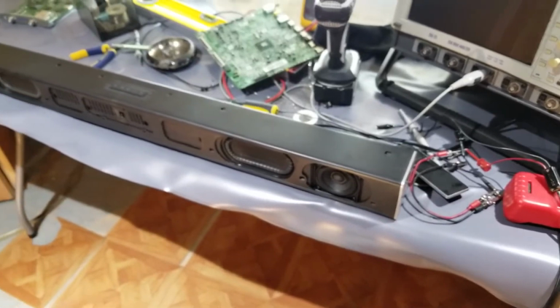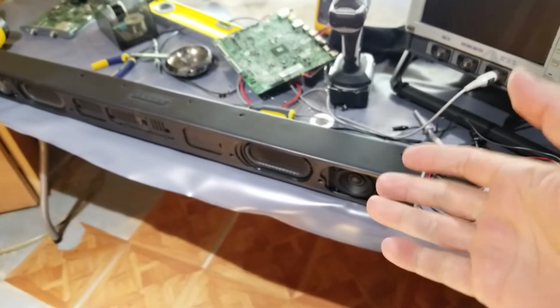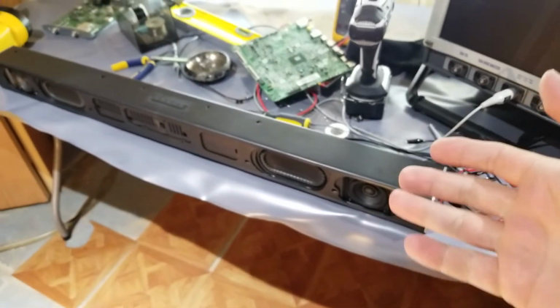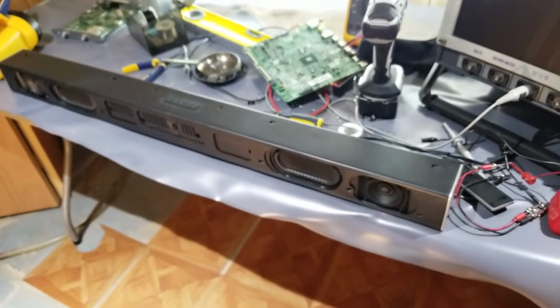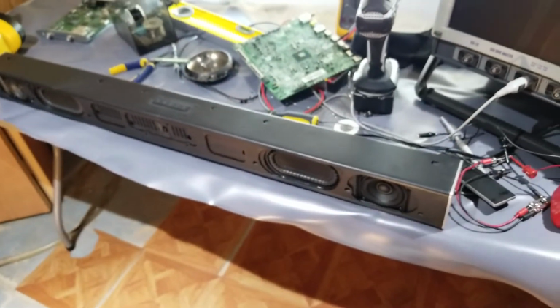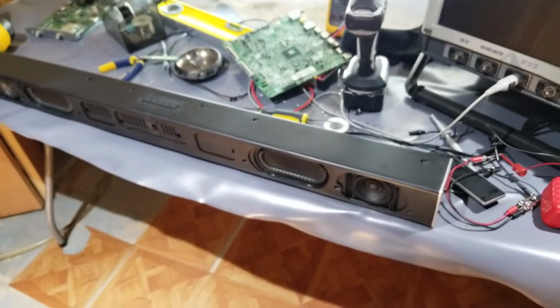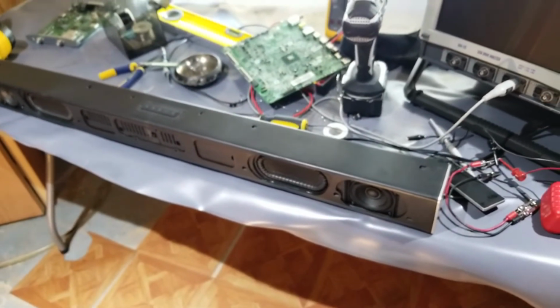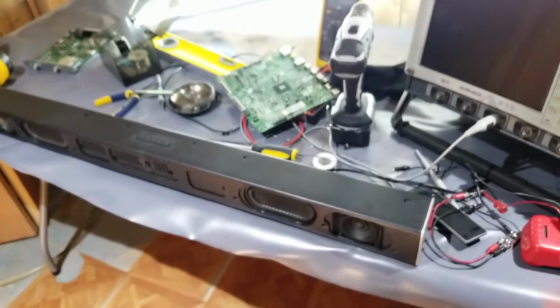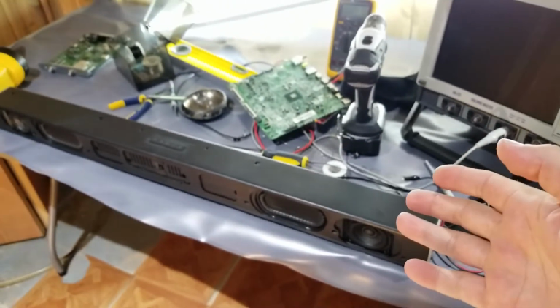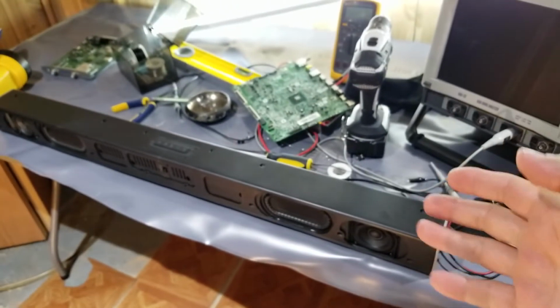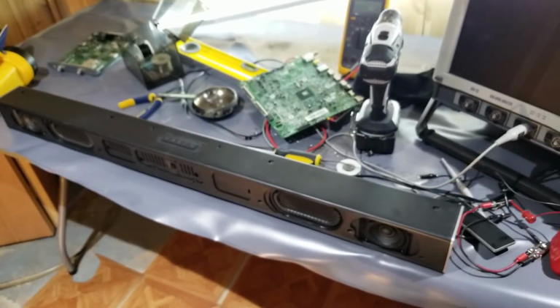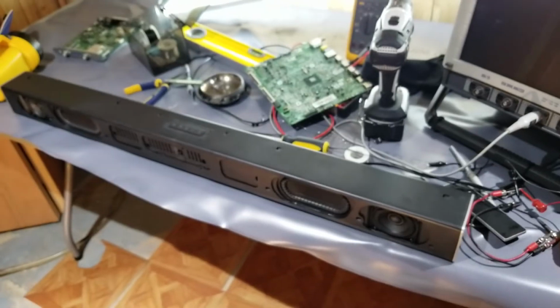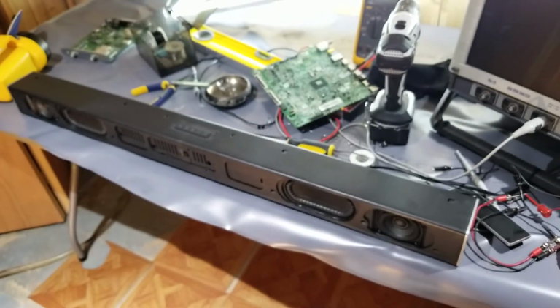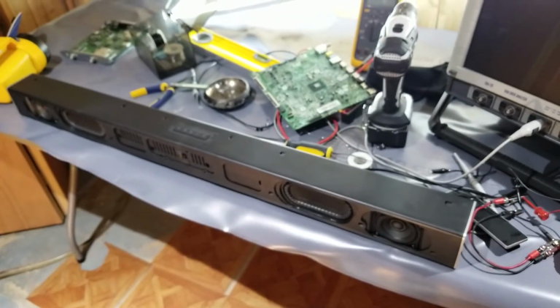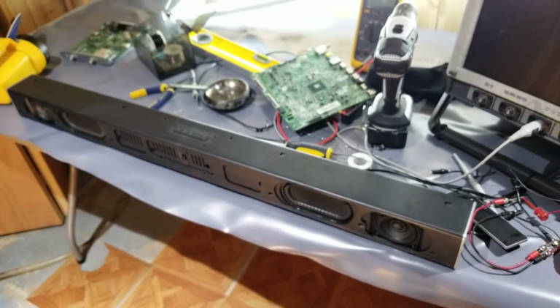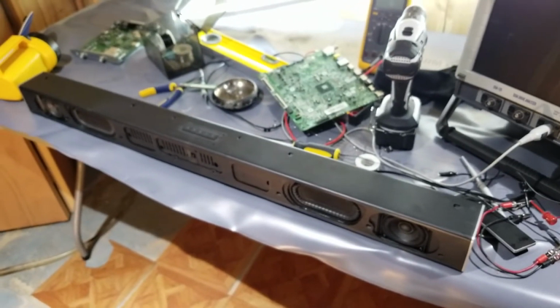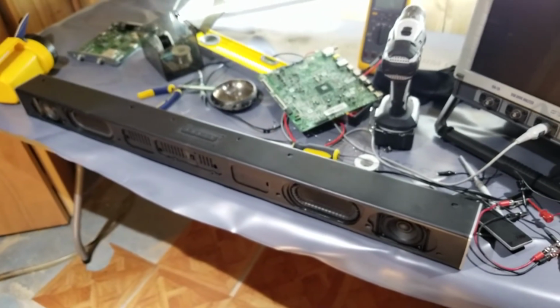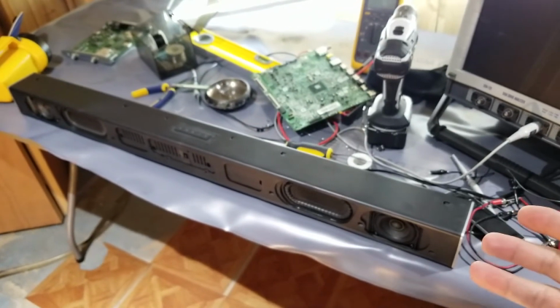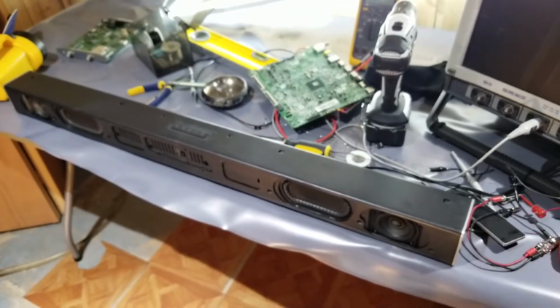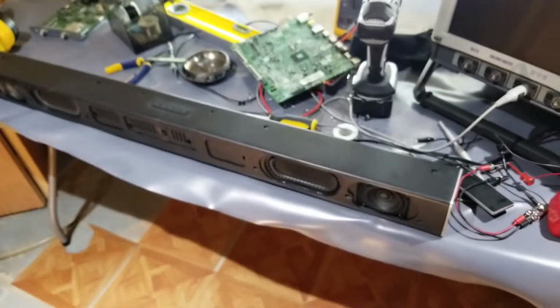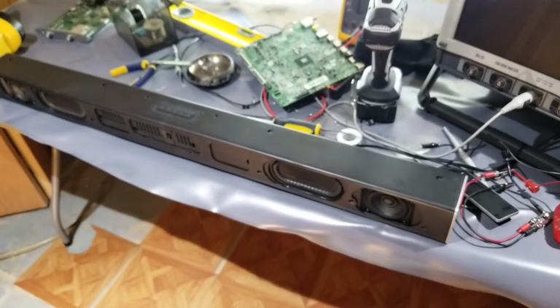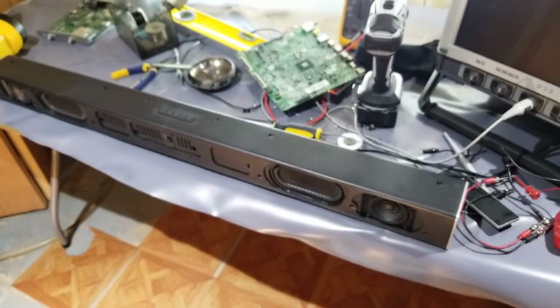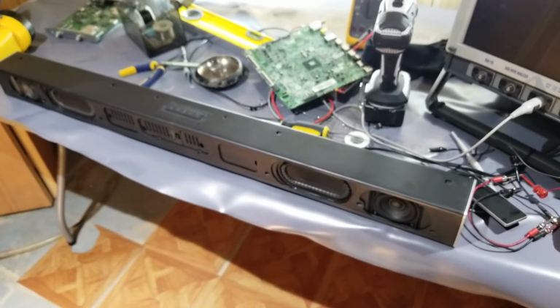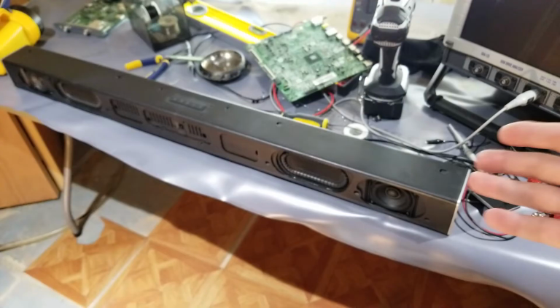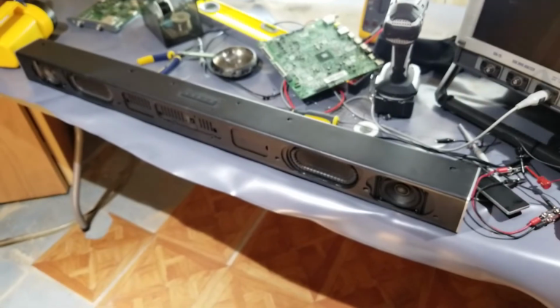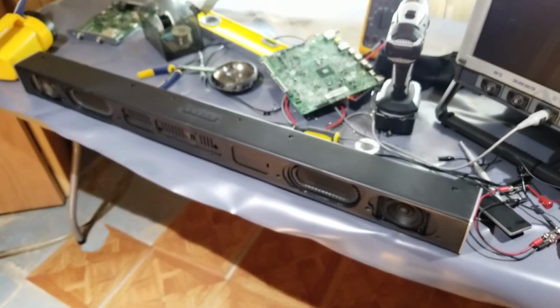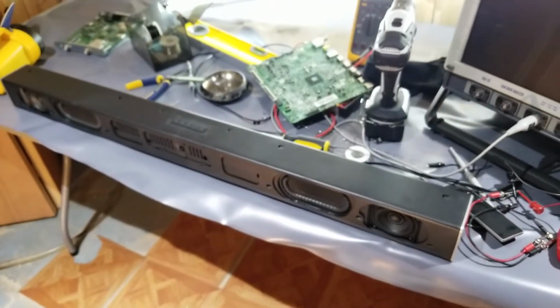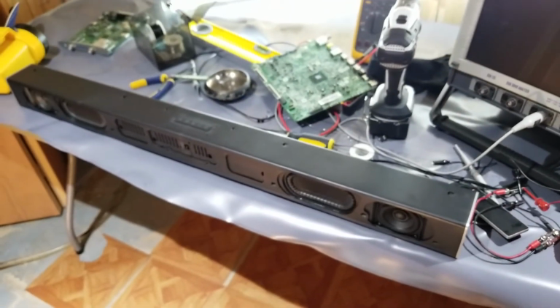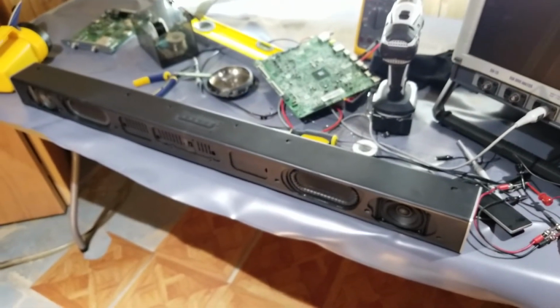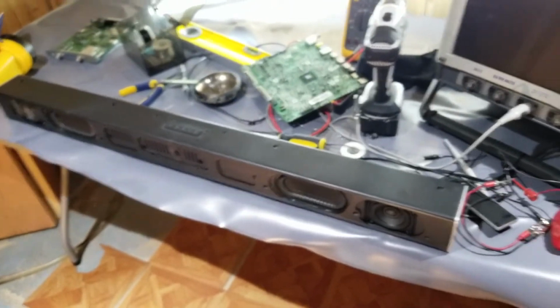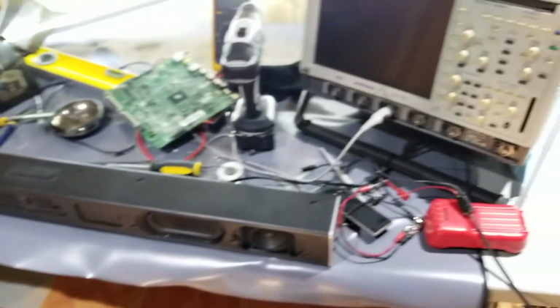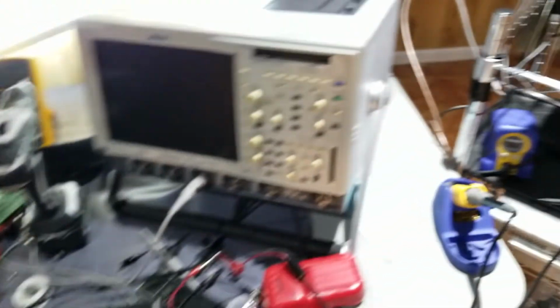So it works. Vizio, put better components. Predictable failure, I think so. But this works fantastic. It doesn't shut off when I'm using it. And we're good.